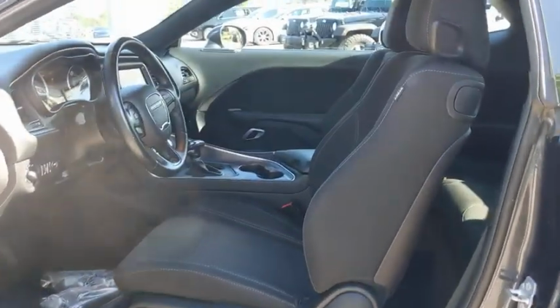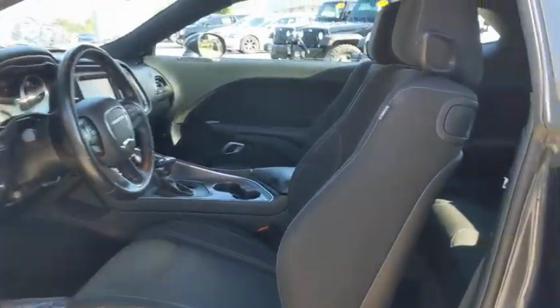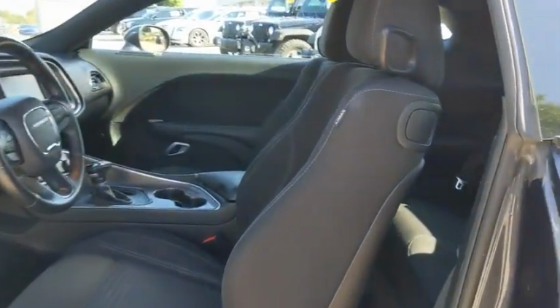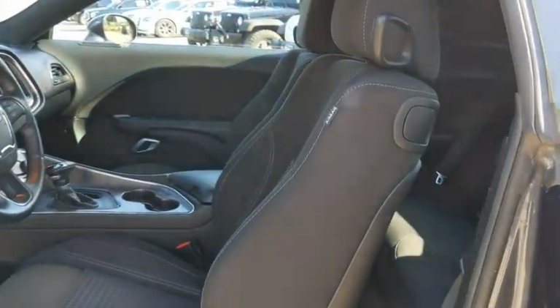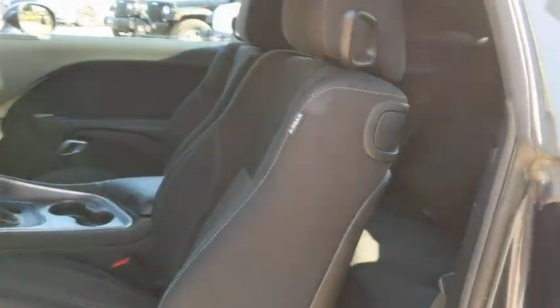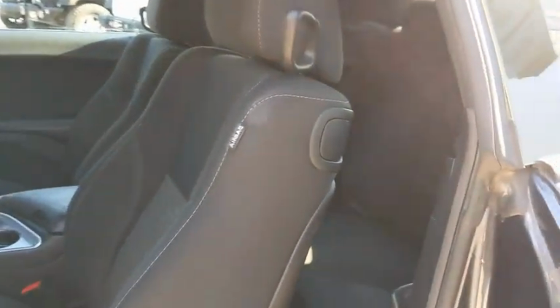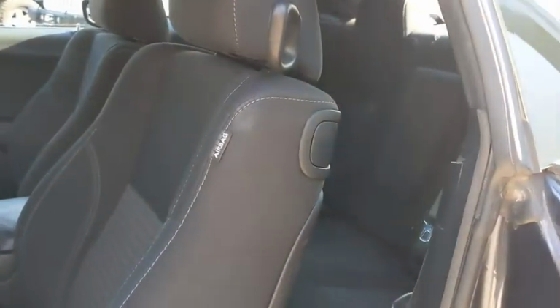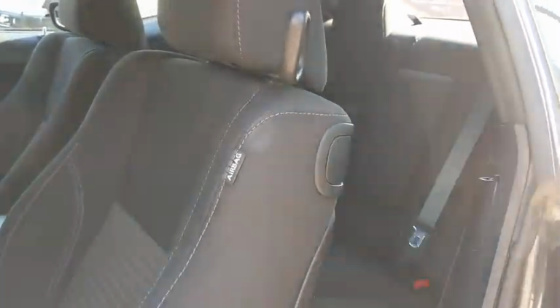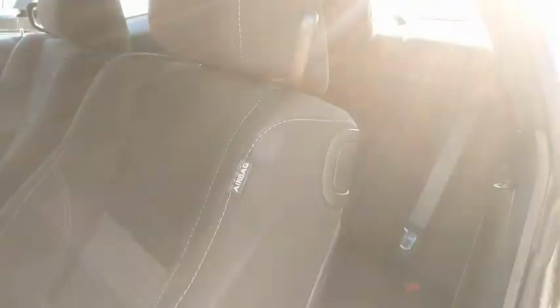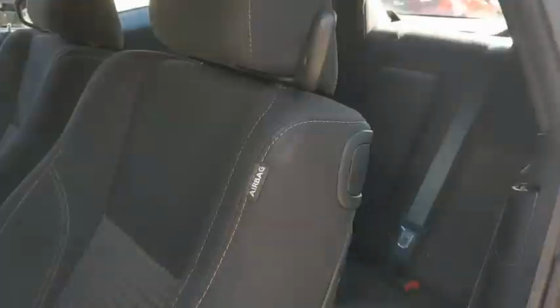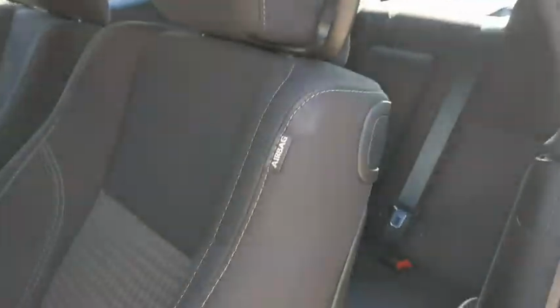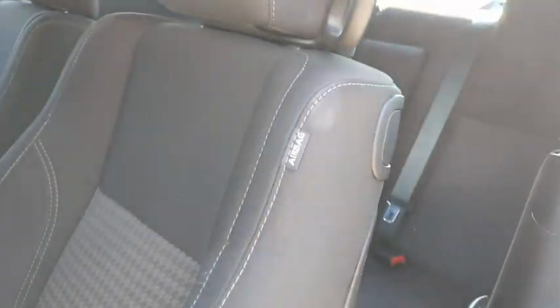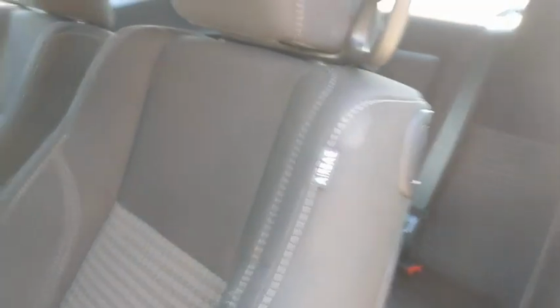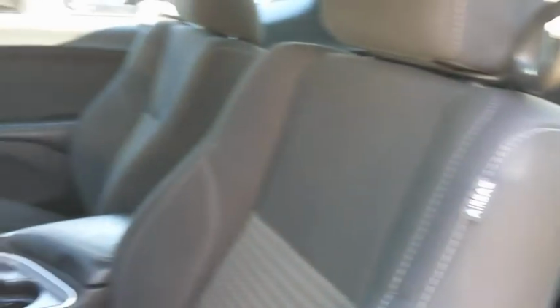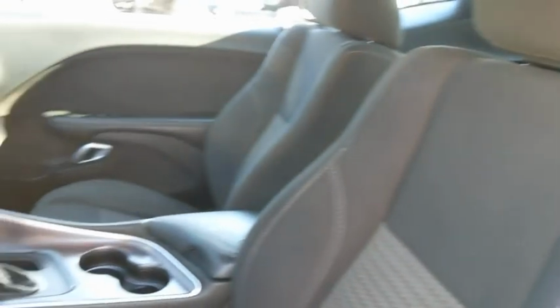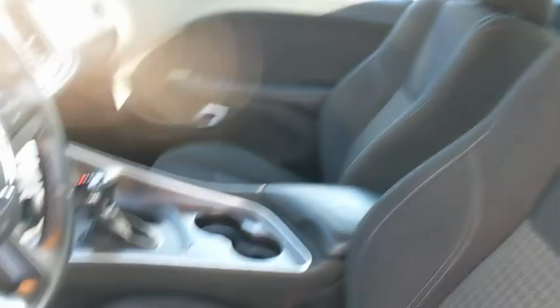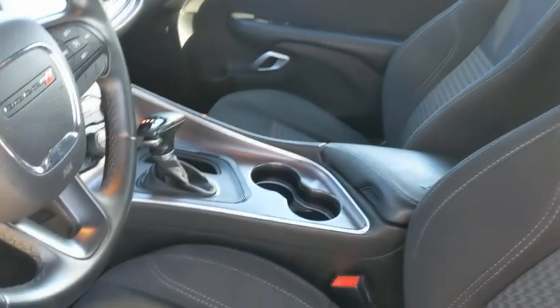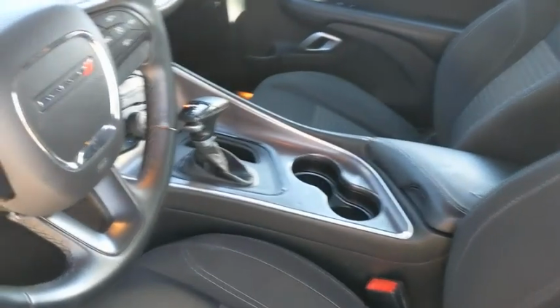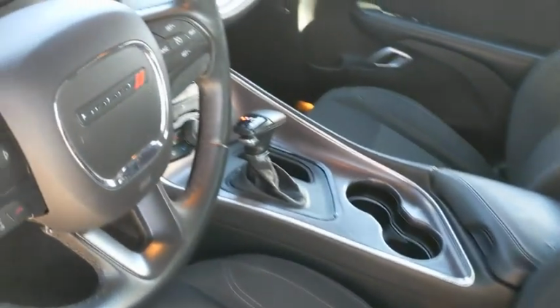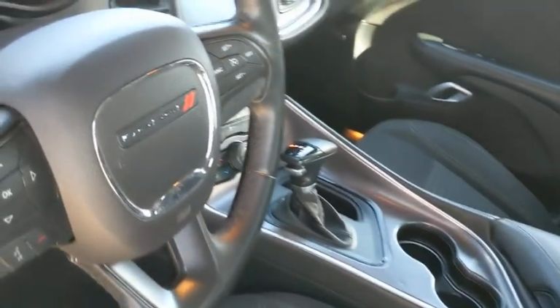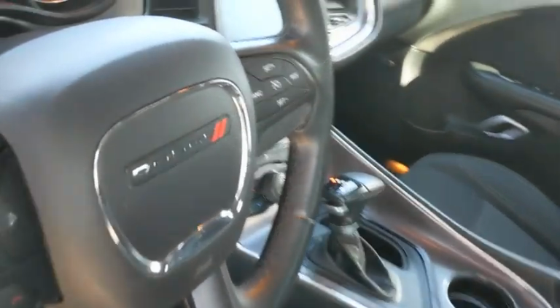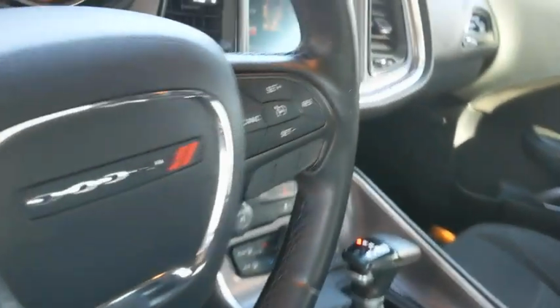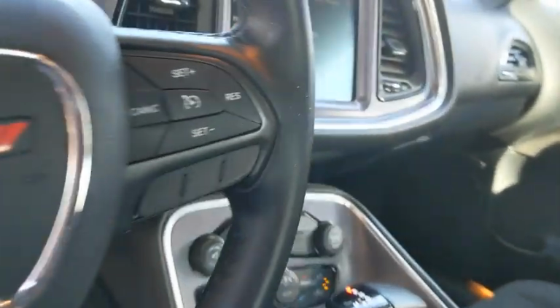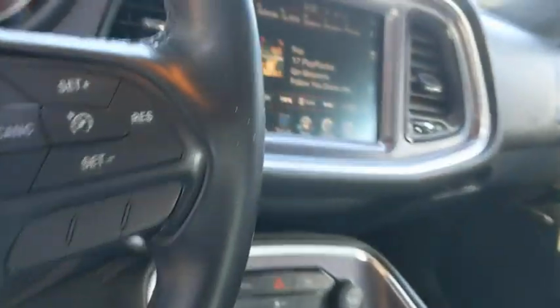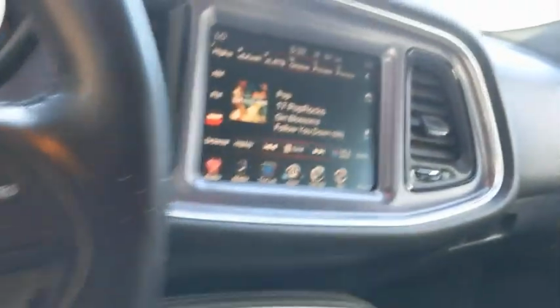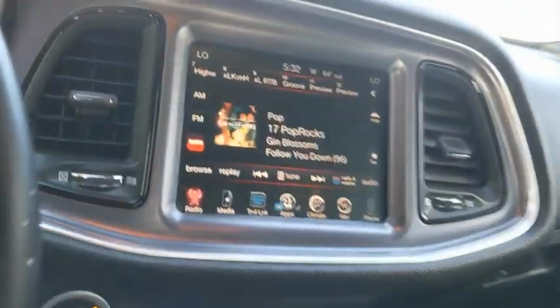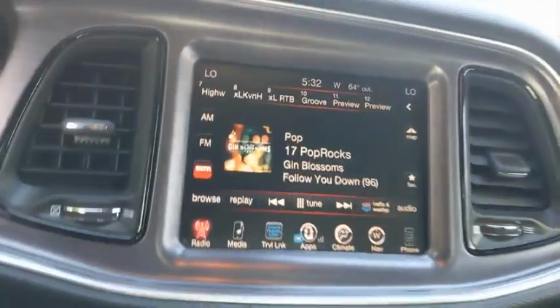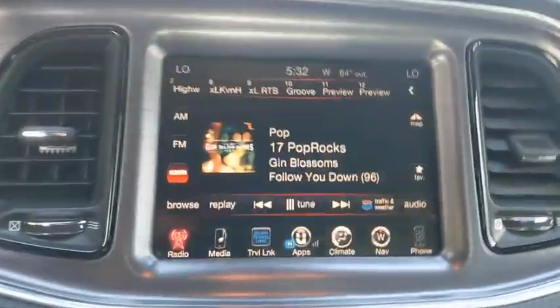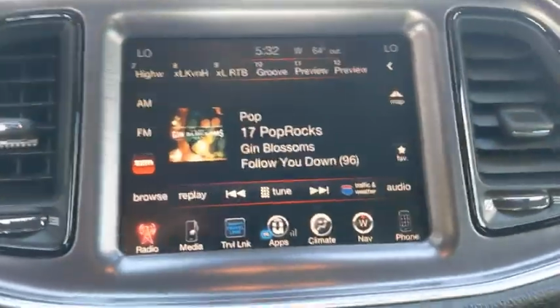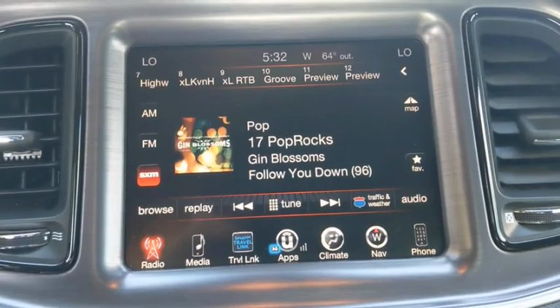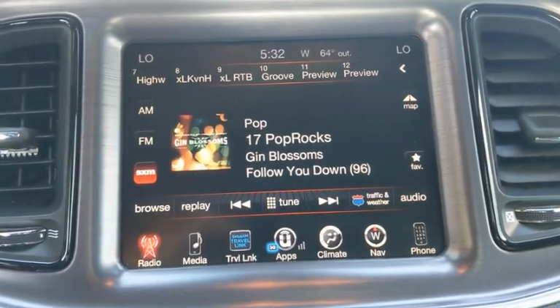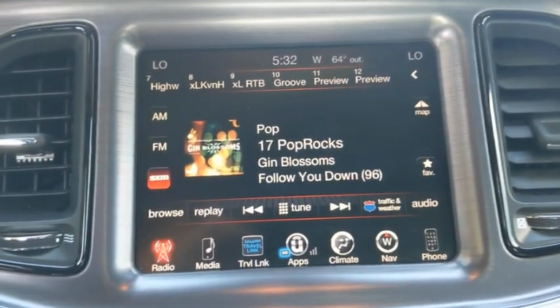Power windows, compass, electronic stability control, trip computer, remote keyless entry, panic alarm, HD radio.